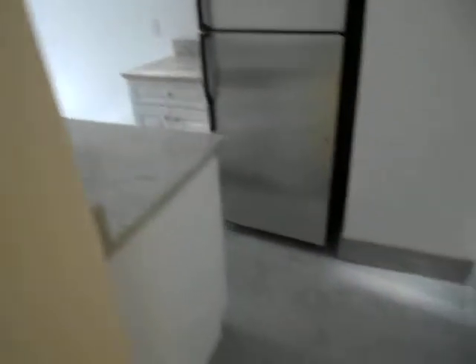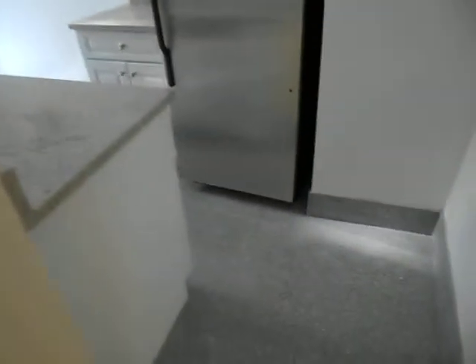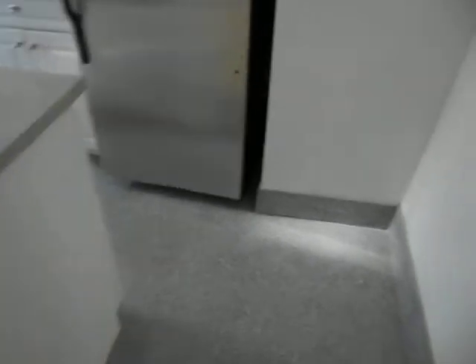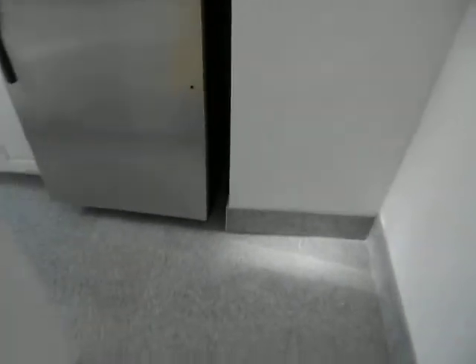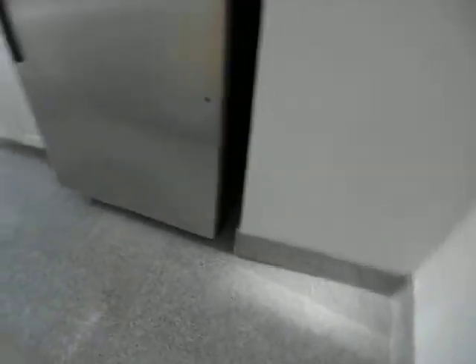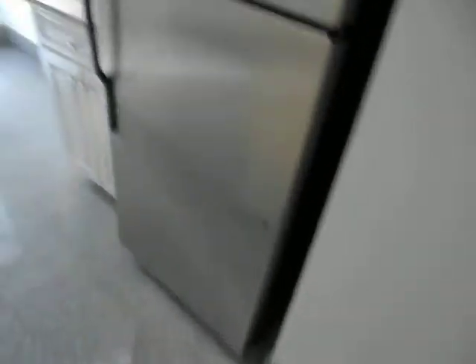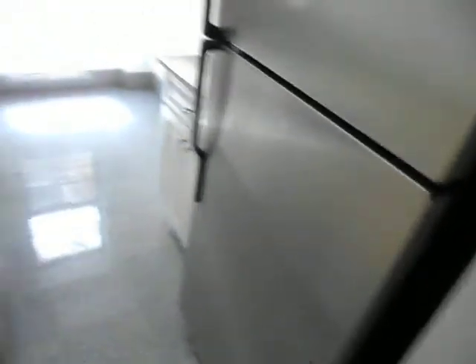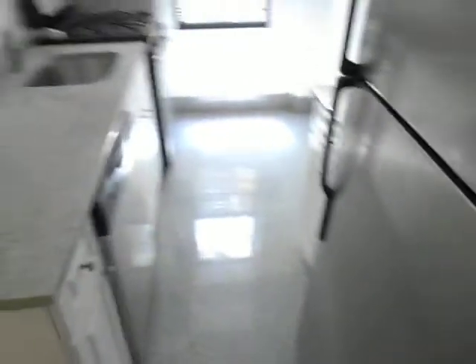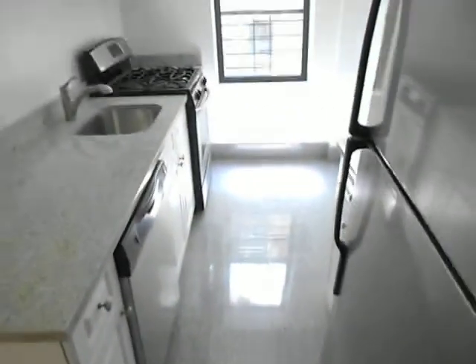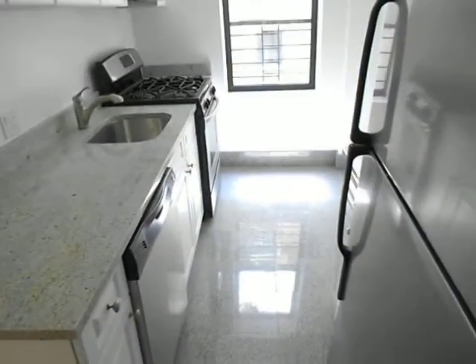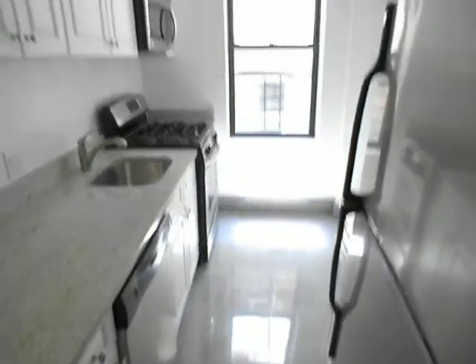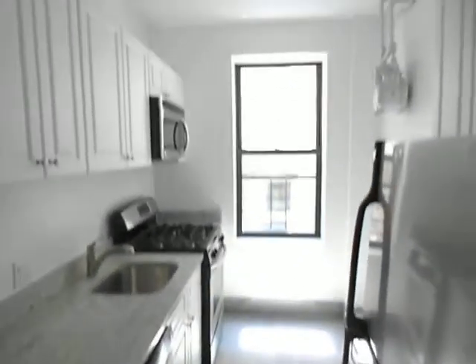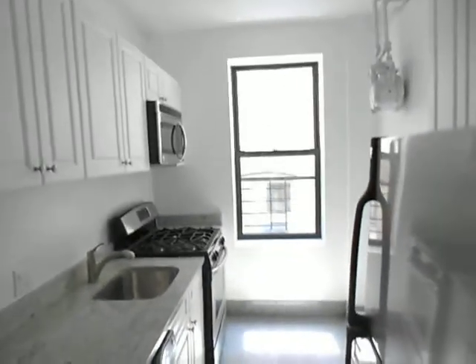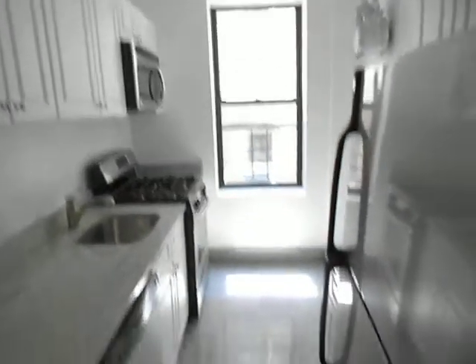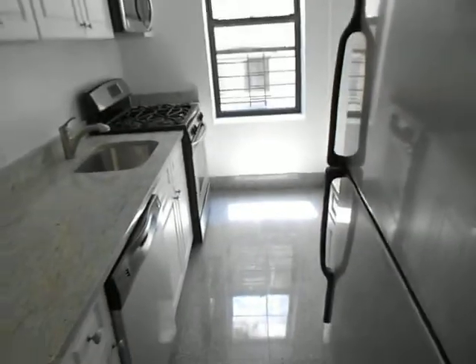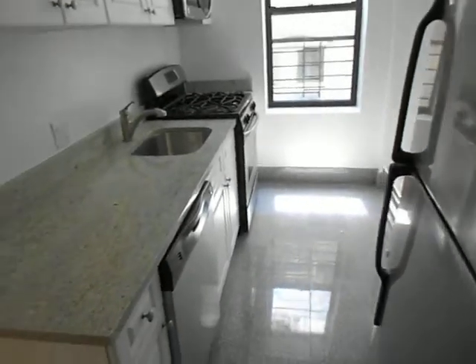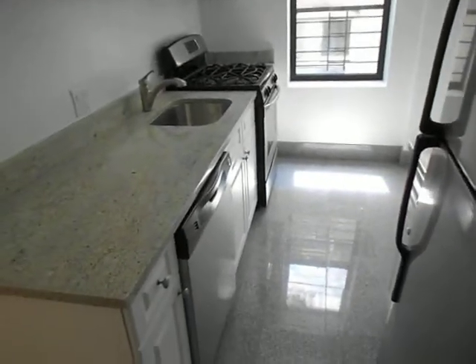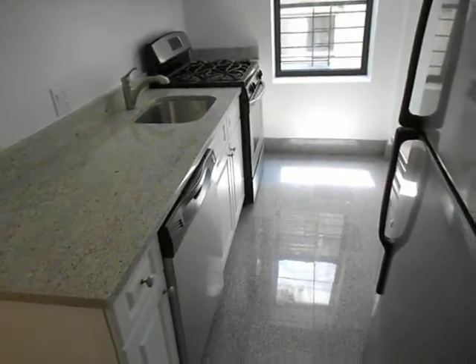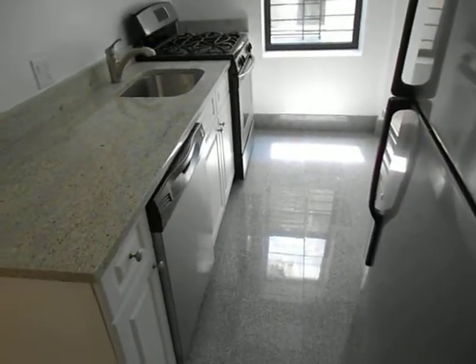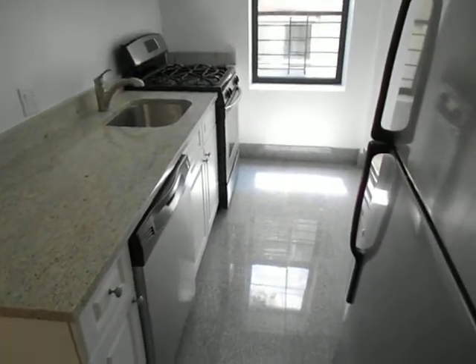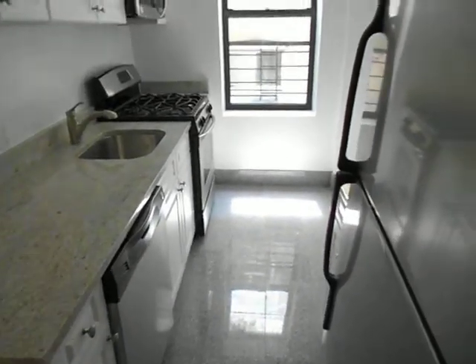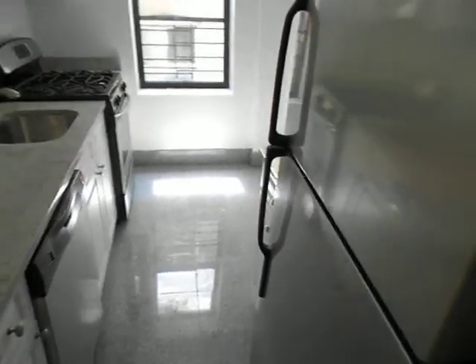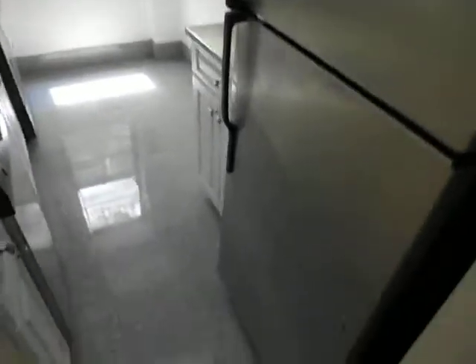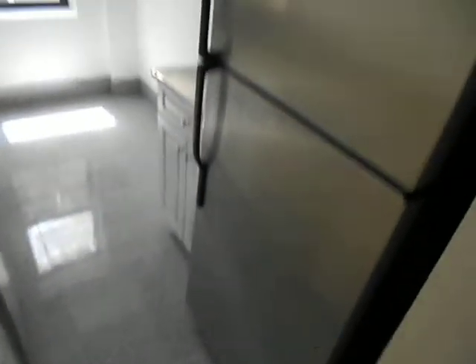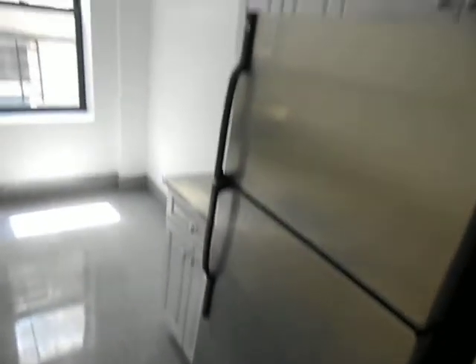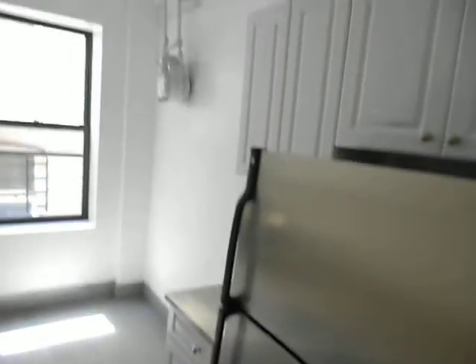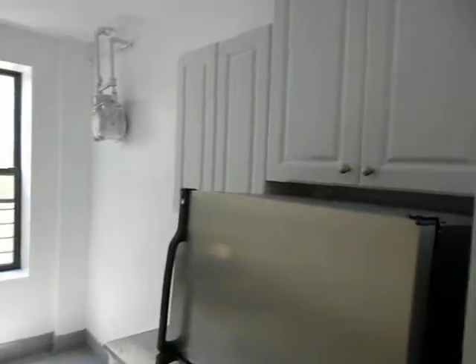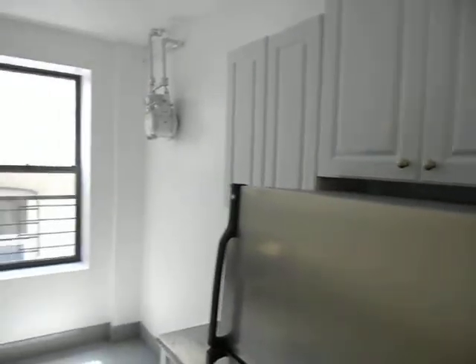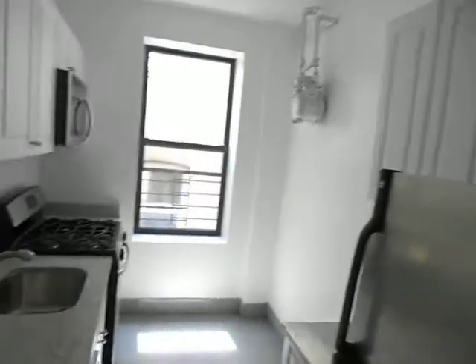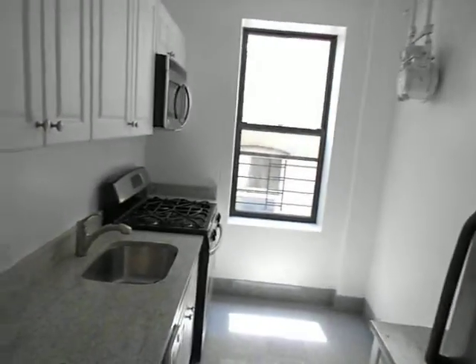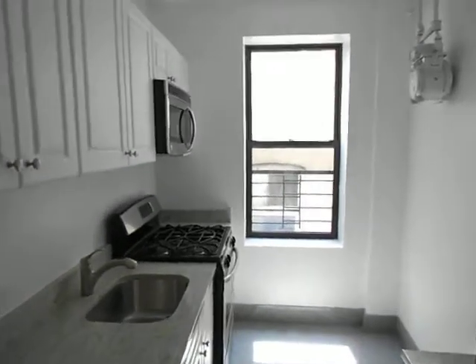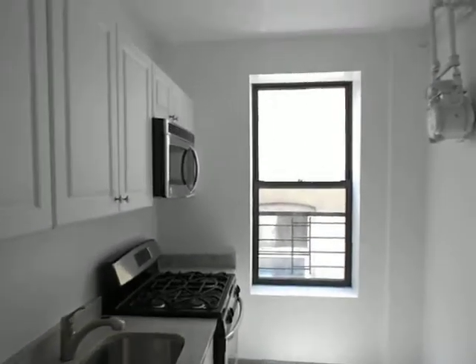And over here you have the kitchen. It's a separate kitchen. Gorgeous, absolutely gorgeous. You have granite countertops, a dishwasher, an oven, a full-size refrigerator, tons of cabinet space and counter space, and a microwave.